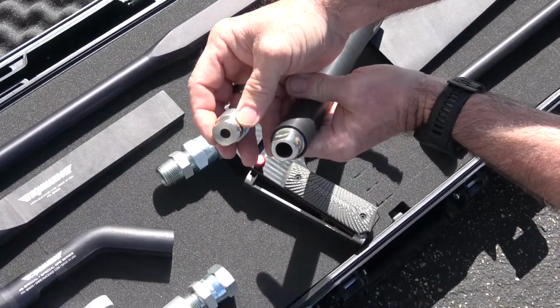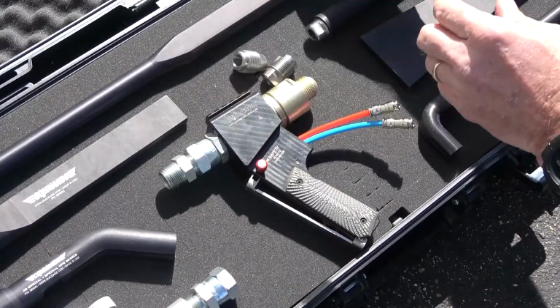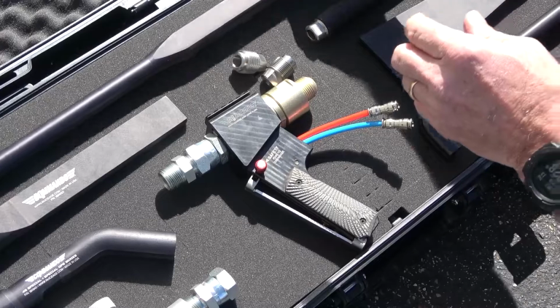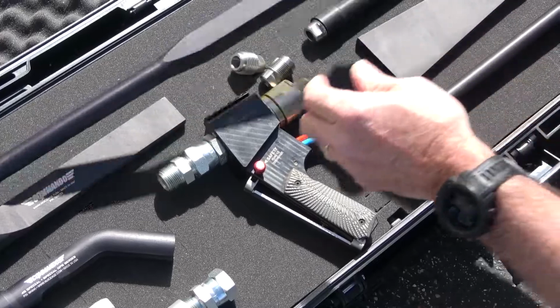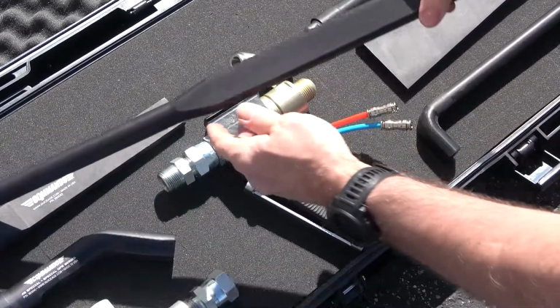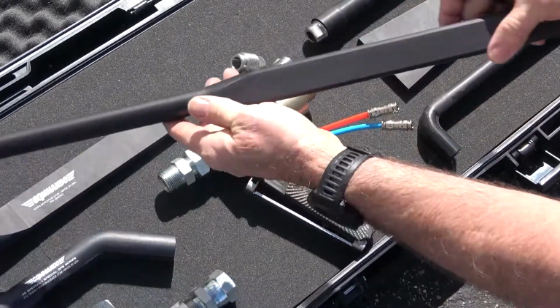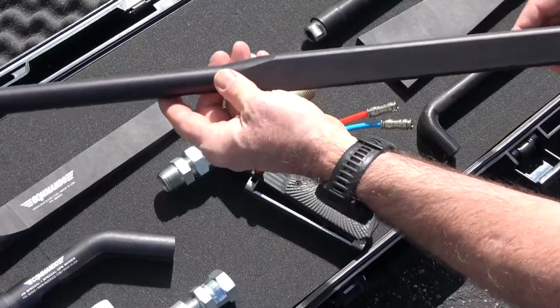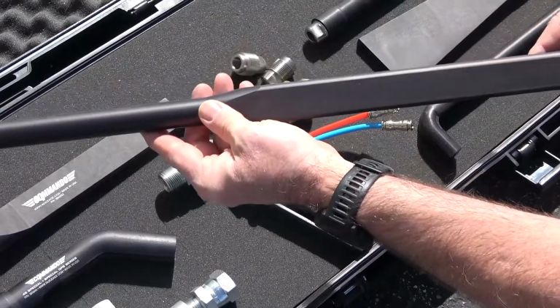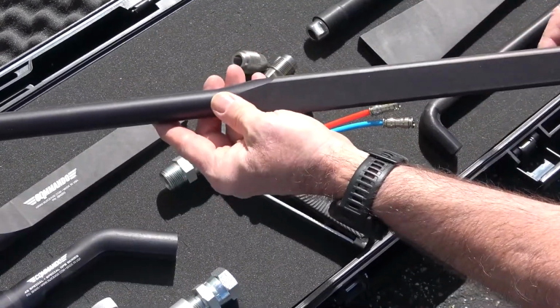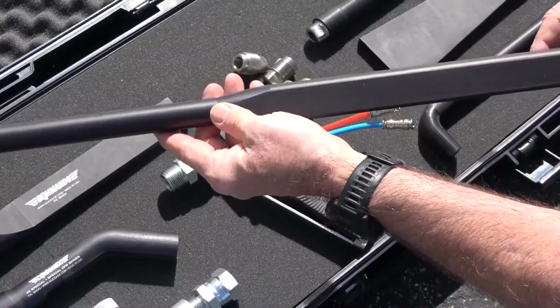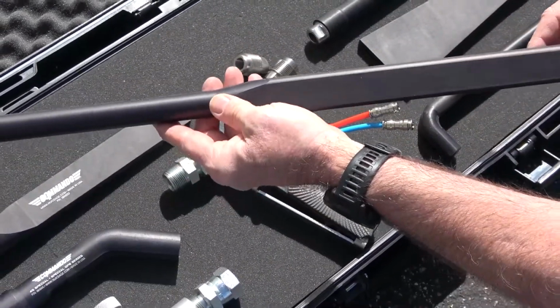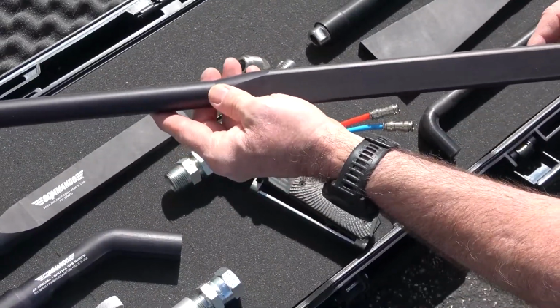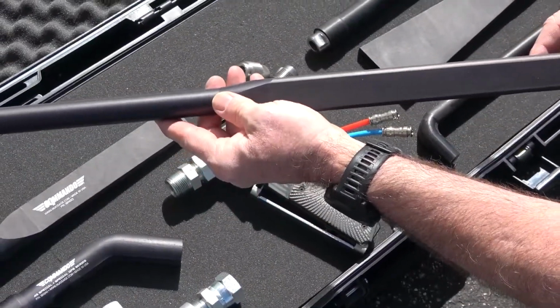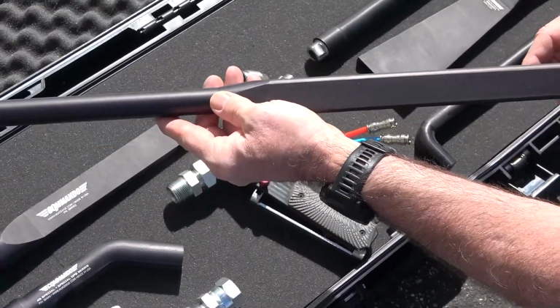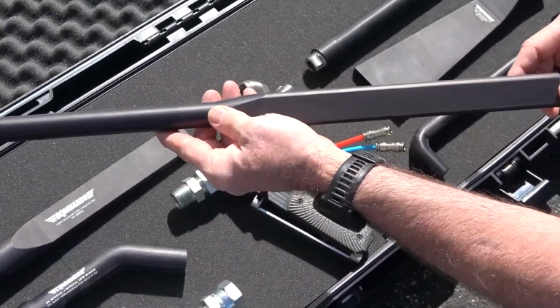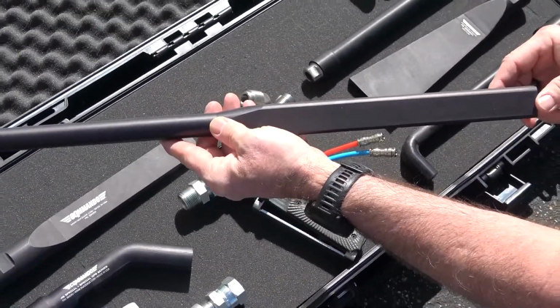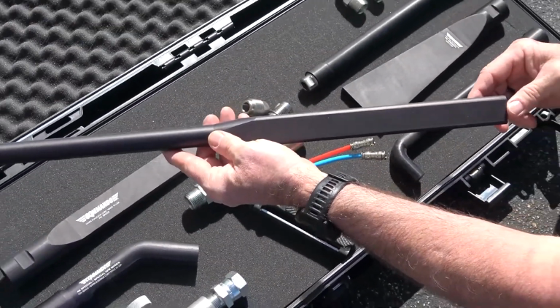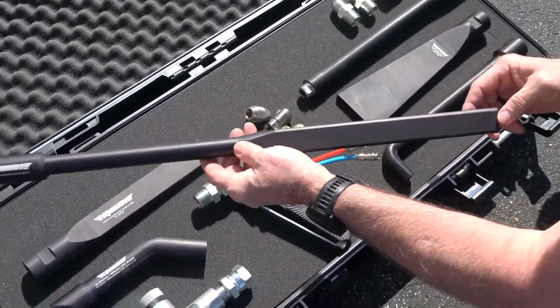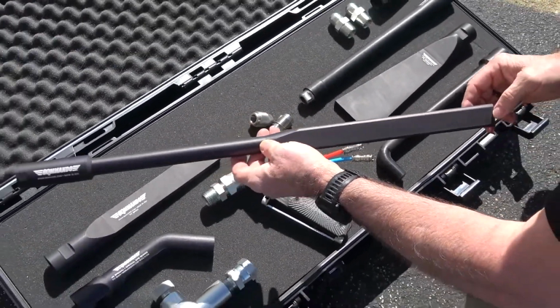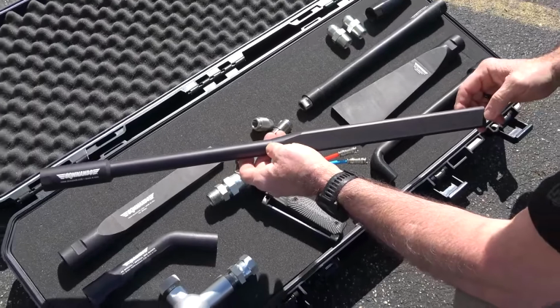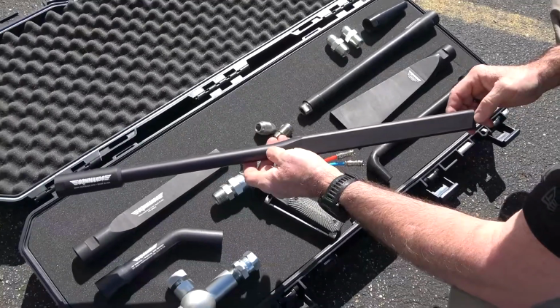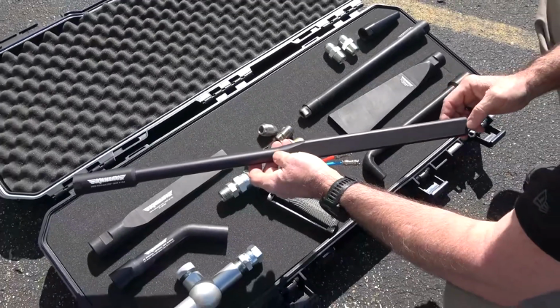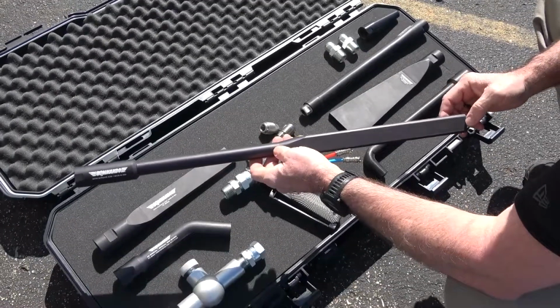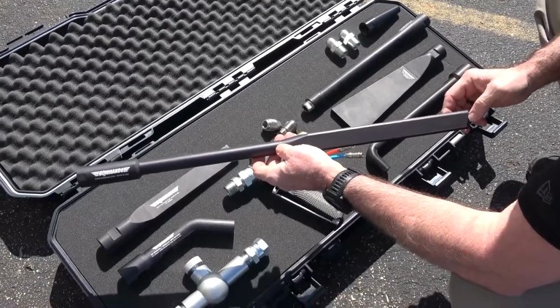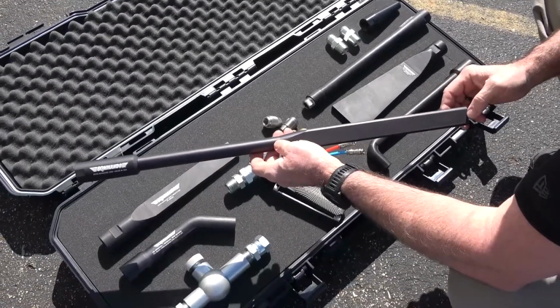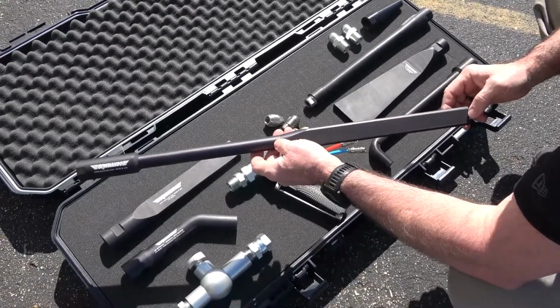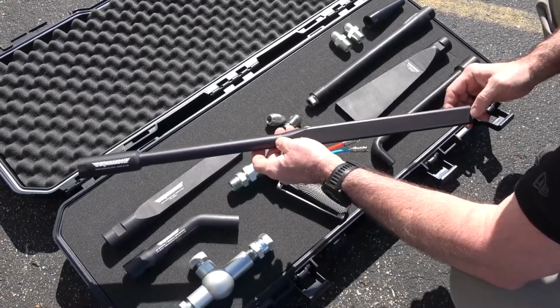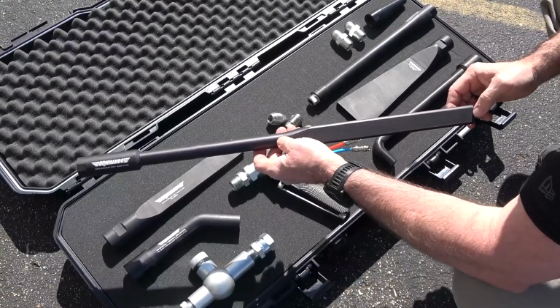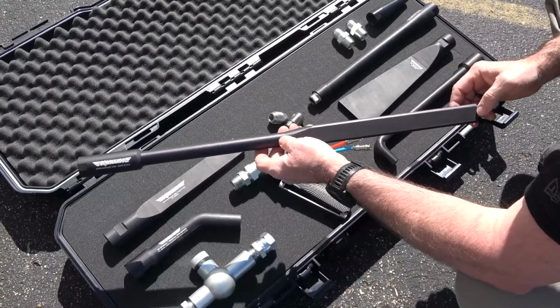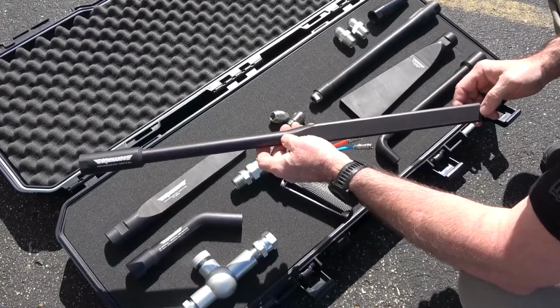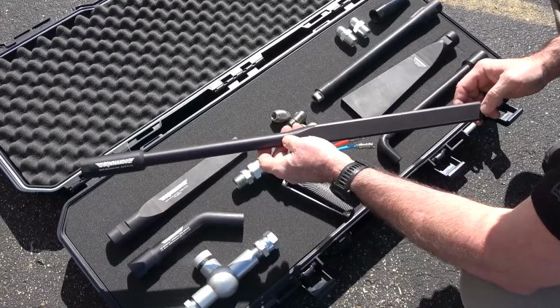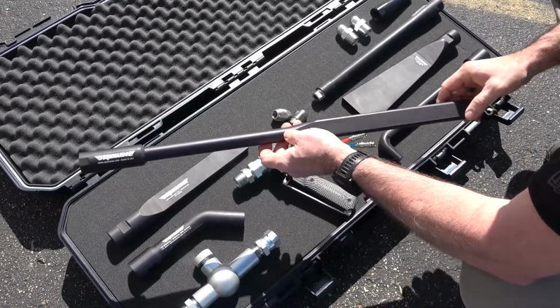Our most aggressive nozzle is the 24-inch long Howitzer nozzle. Engineered for fast and effective cleaning, this nozzle excels in removing paint and hard-to-remove coatings.